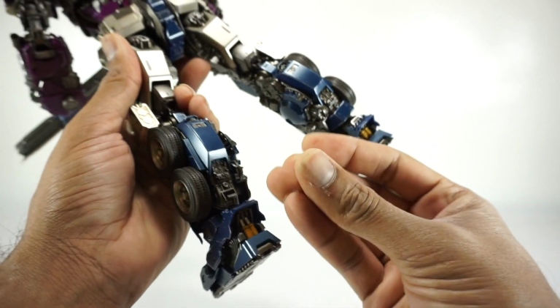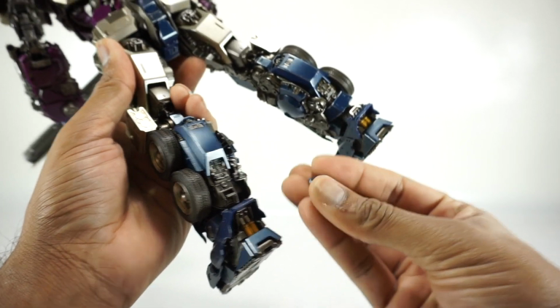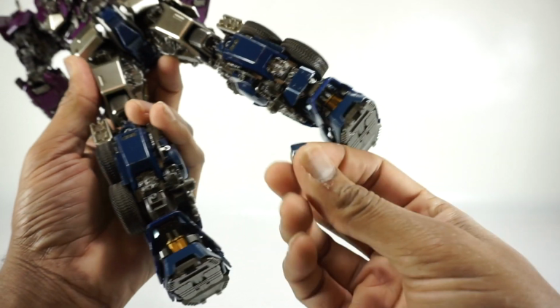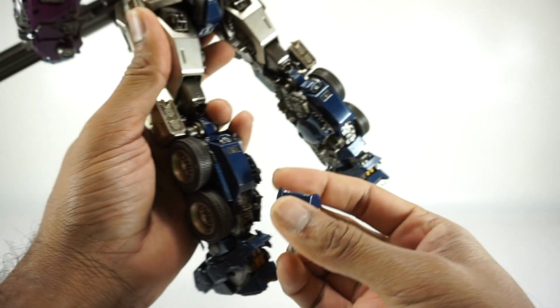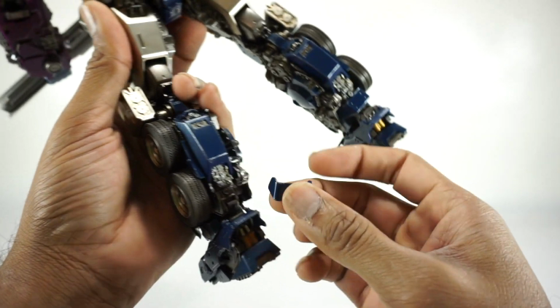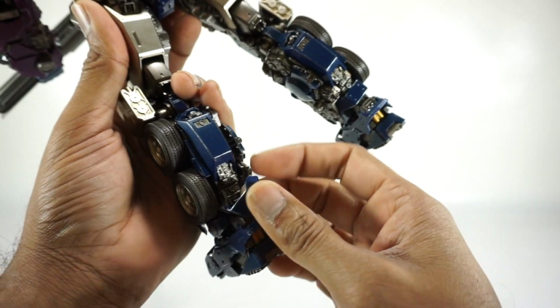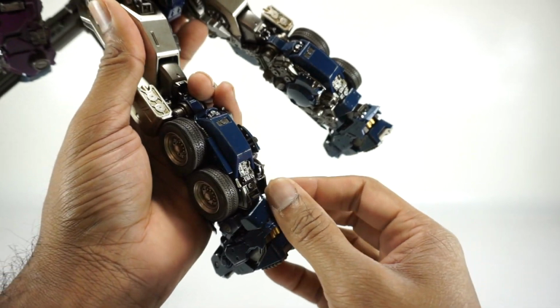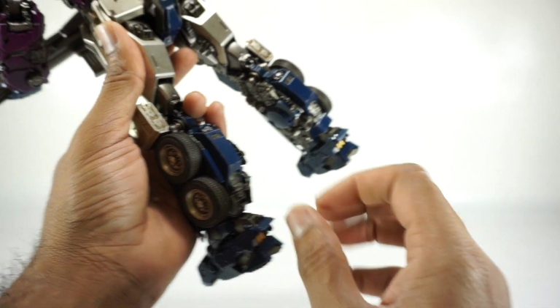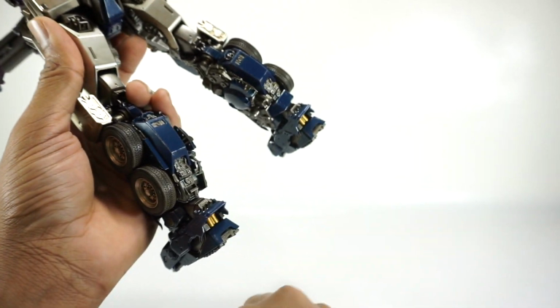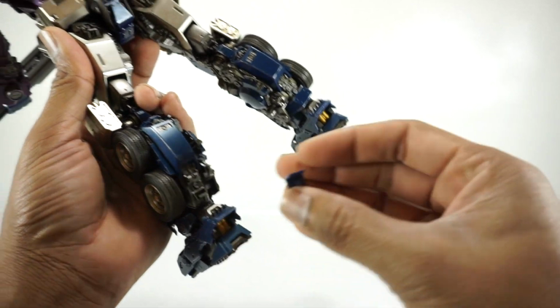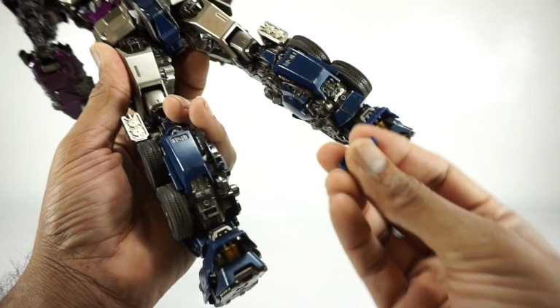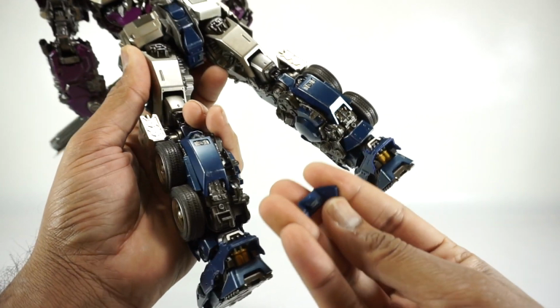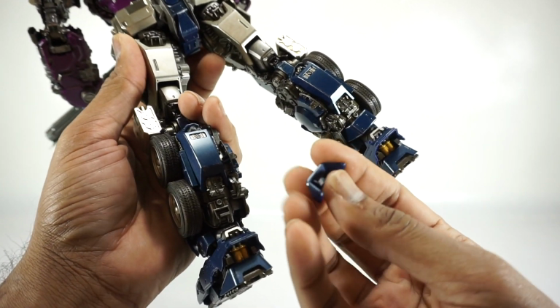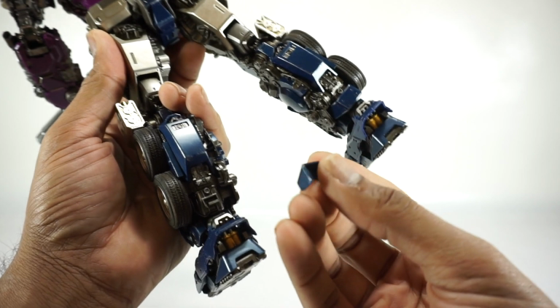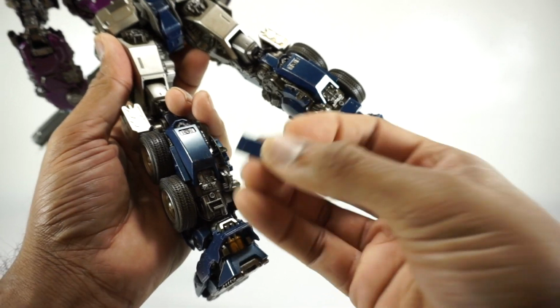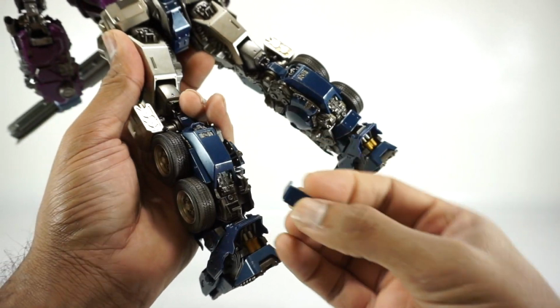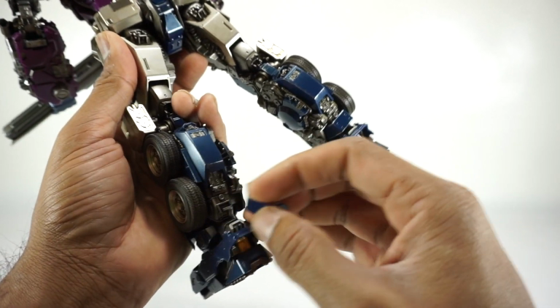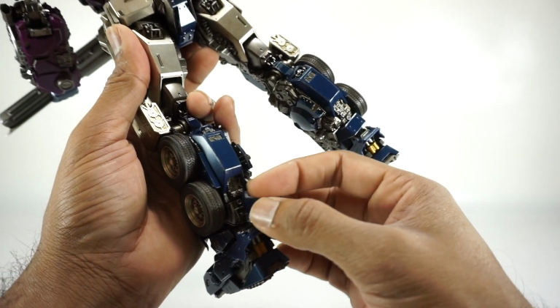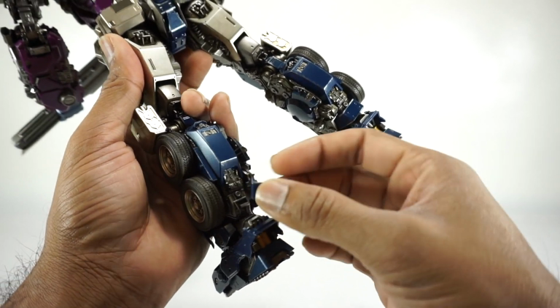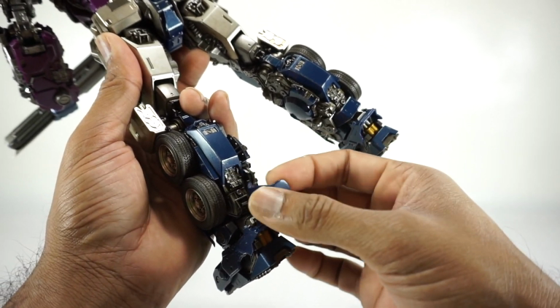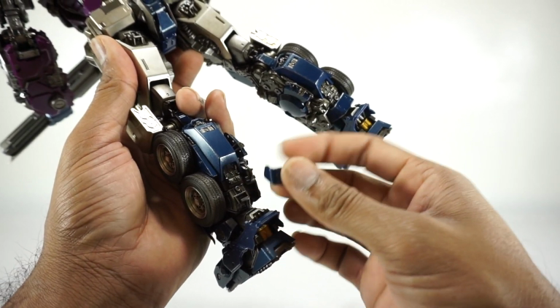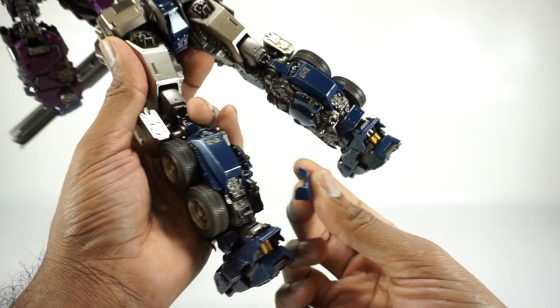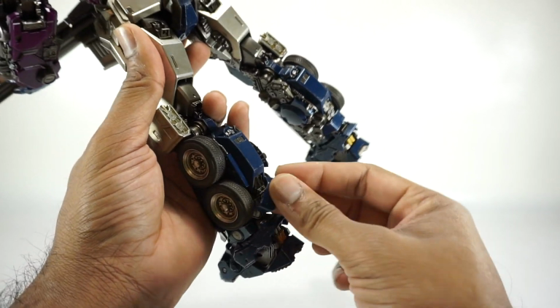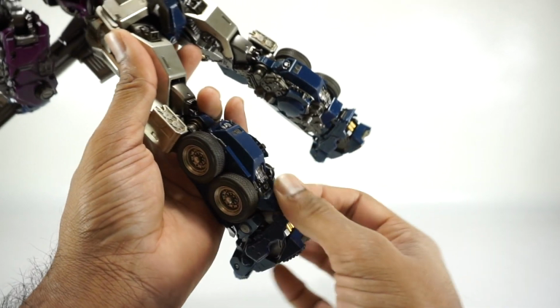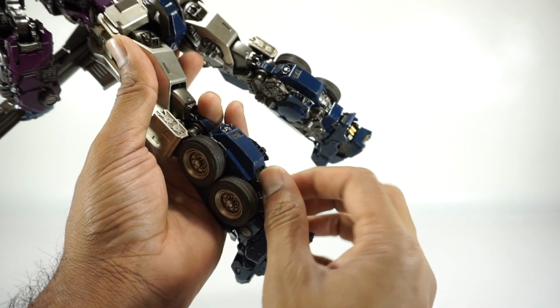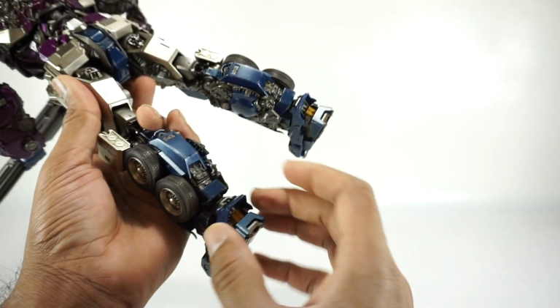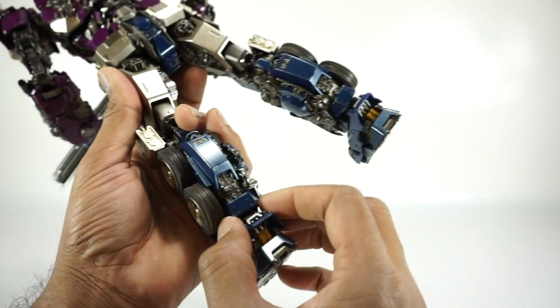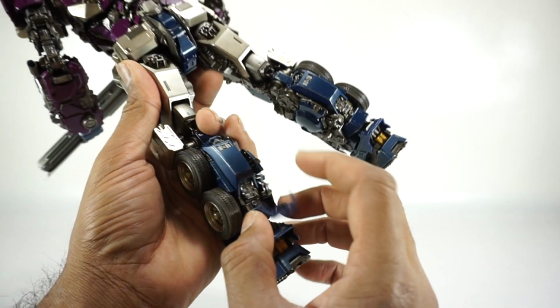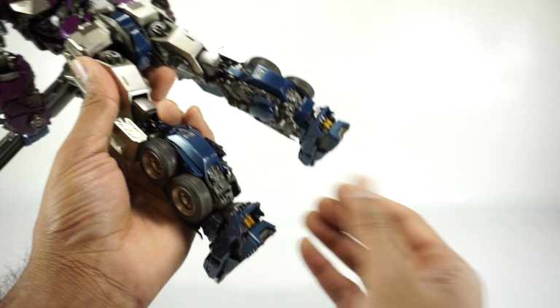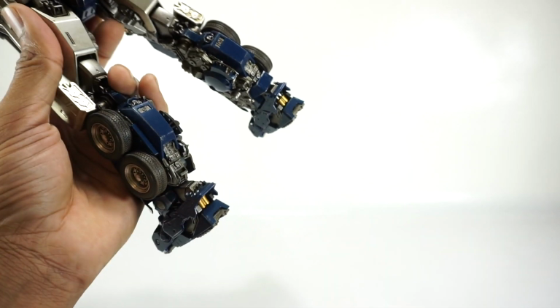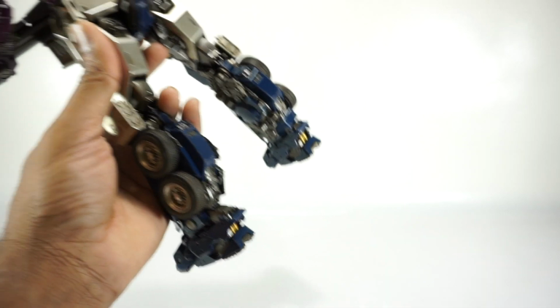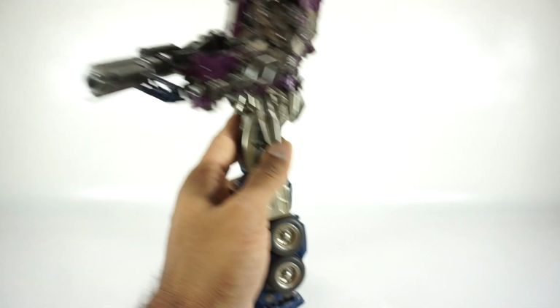I did ask Sanjay about this and he mentioned that it was falling off in the box. I'm not going to glue it, but I would suggest gluing it because otherwise it's just going to constantly fall off. So we'll set that aside.